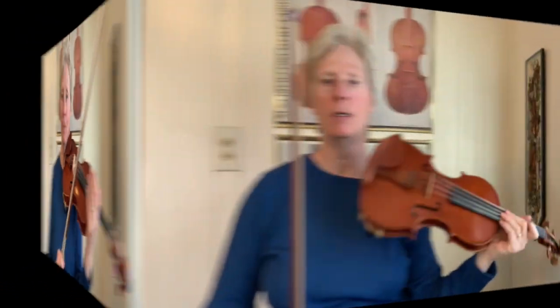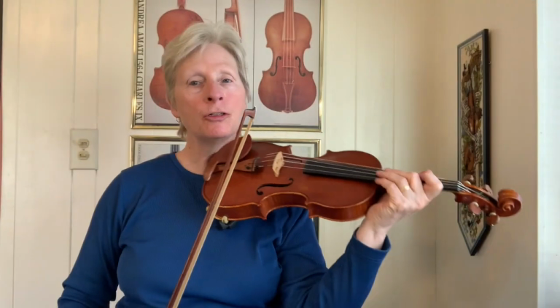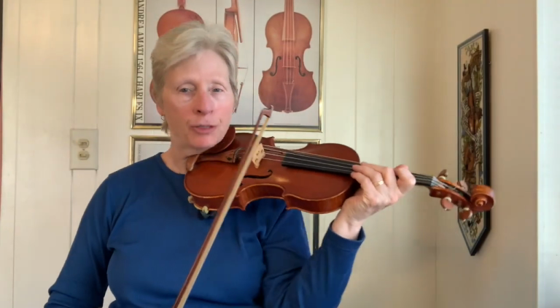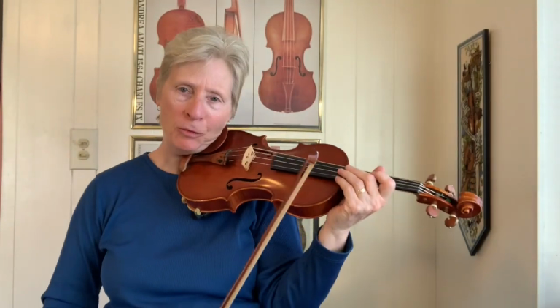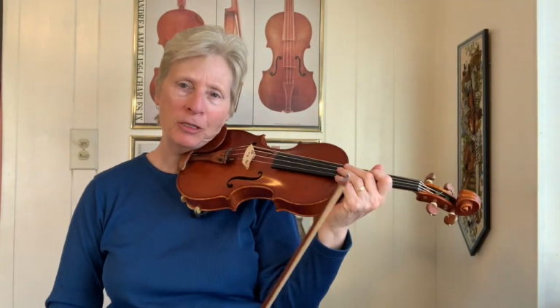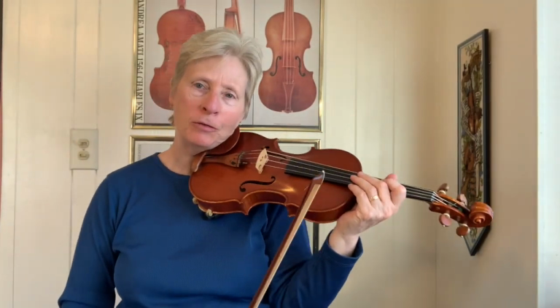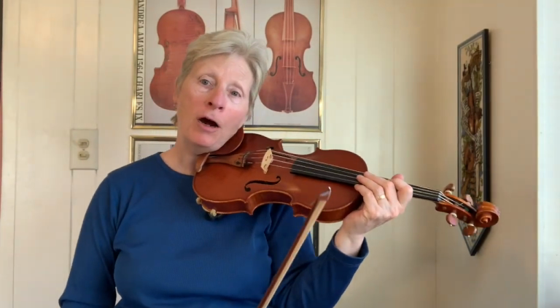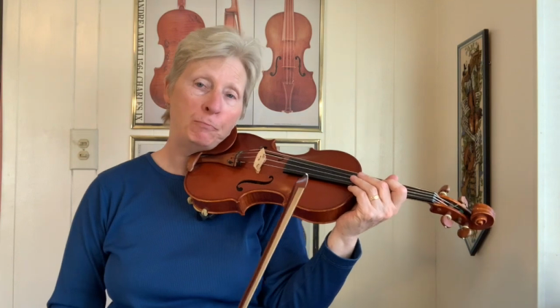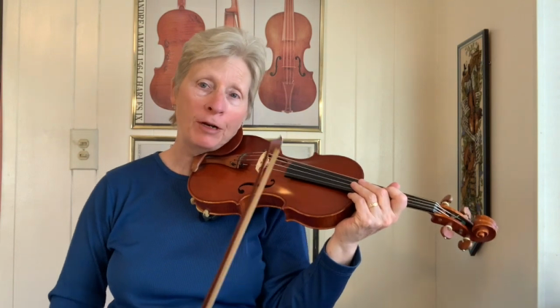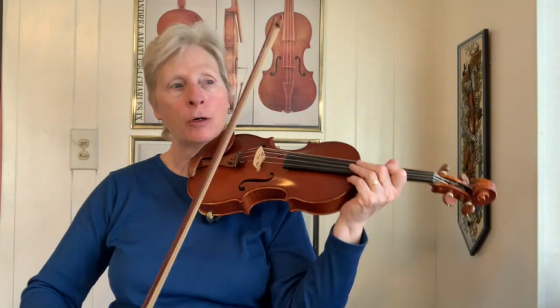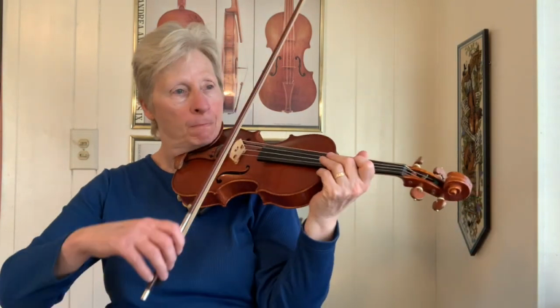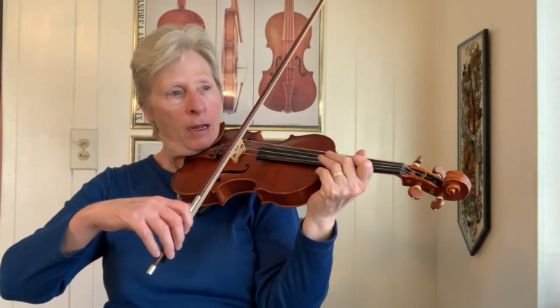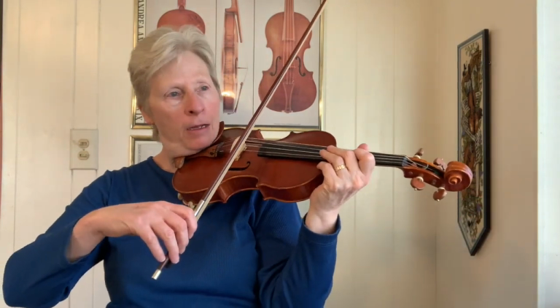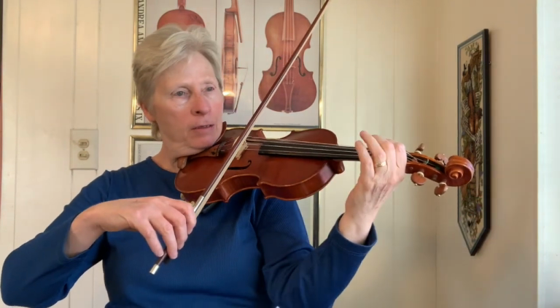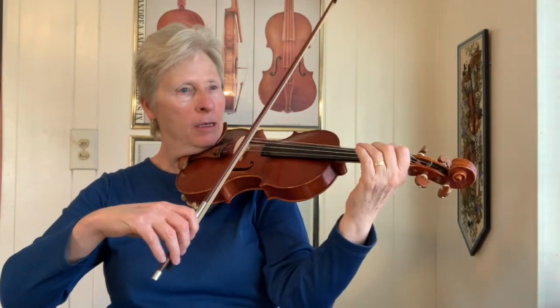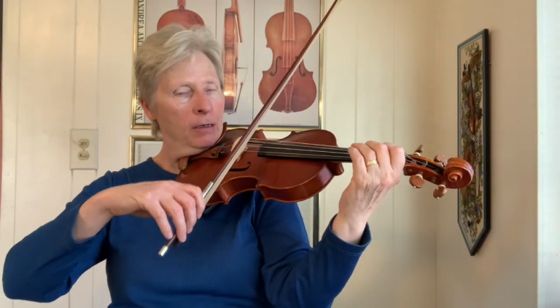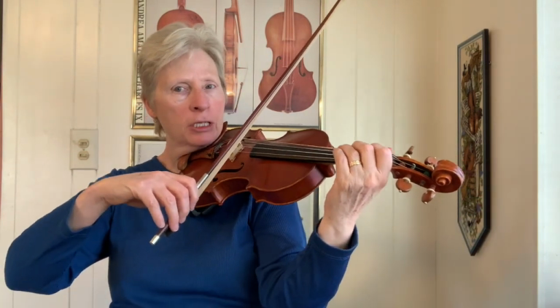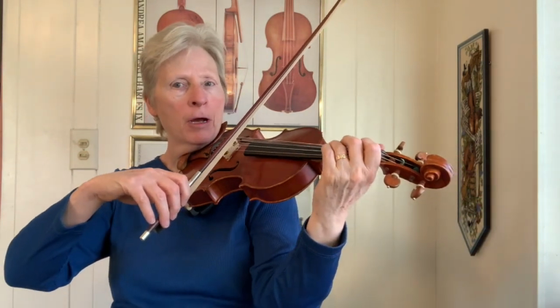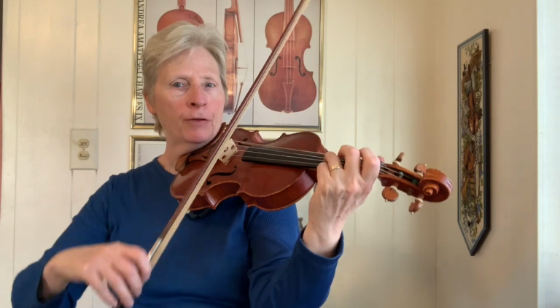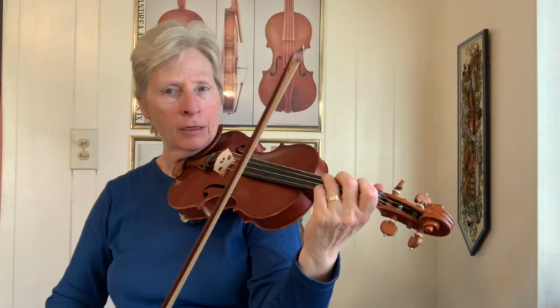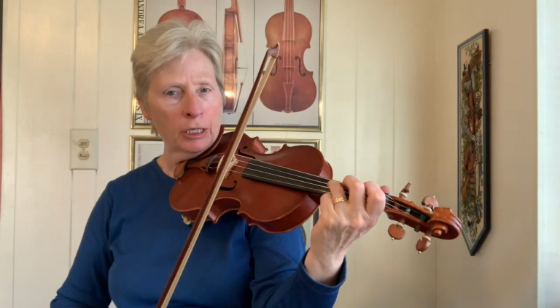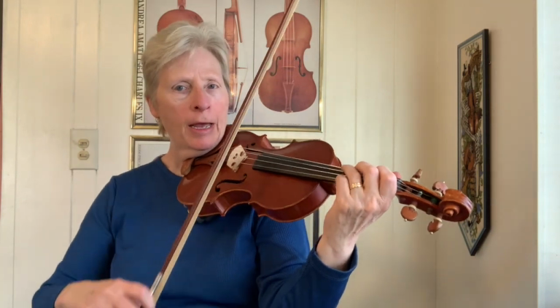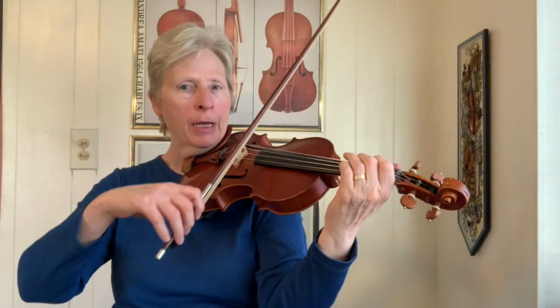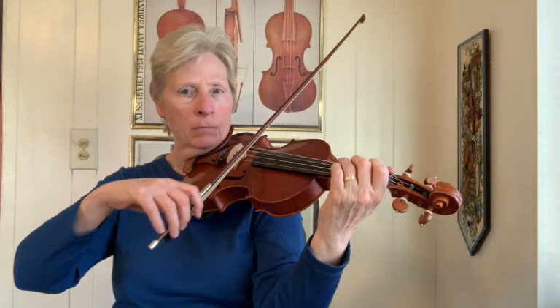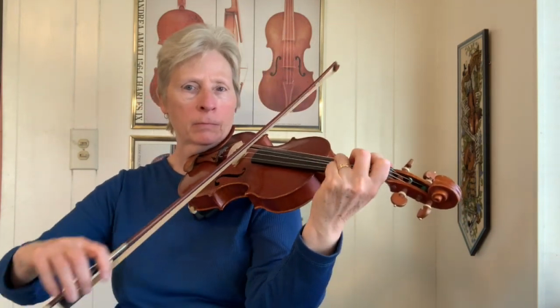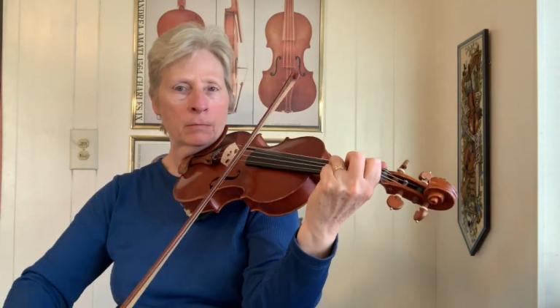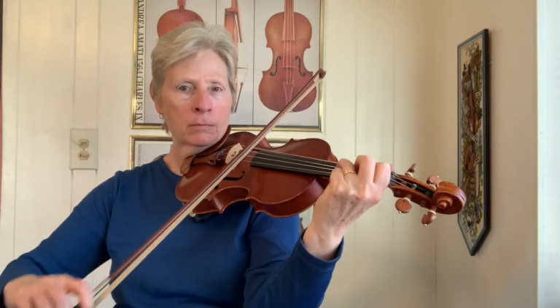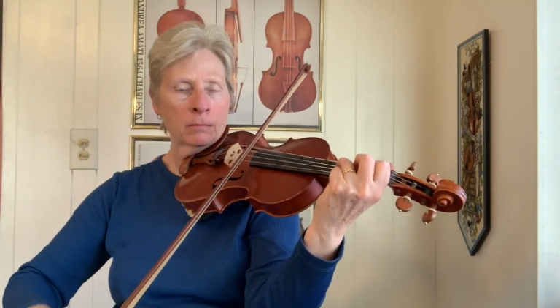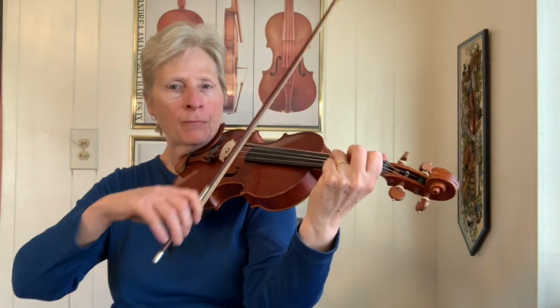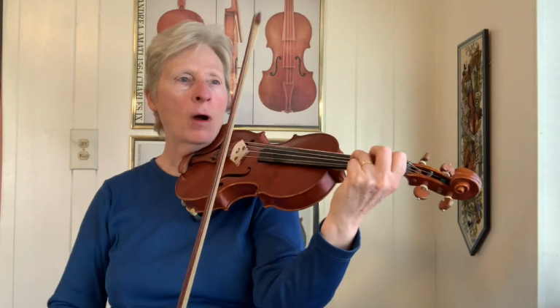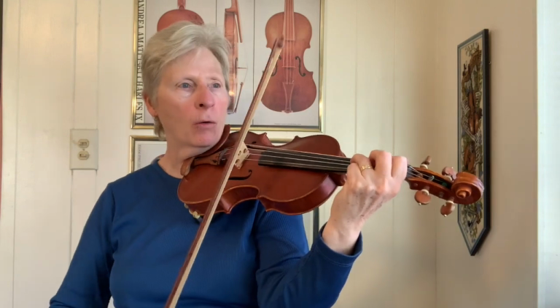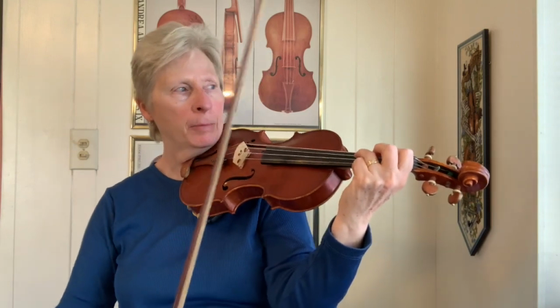The double stops that you can use in this tune are pretty straightforward. I'm just keeping my third finger down on the G, and playing while I go up to the B.